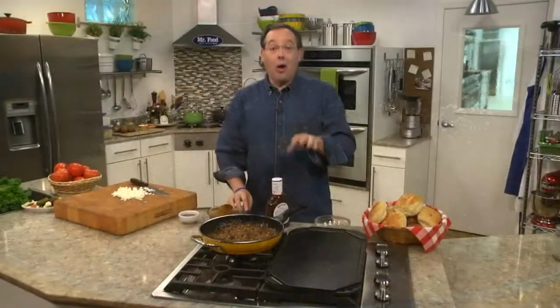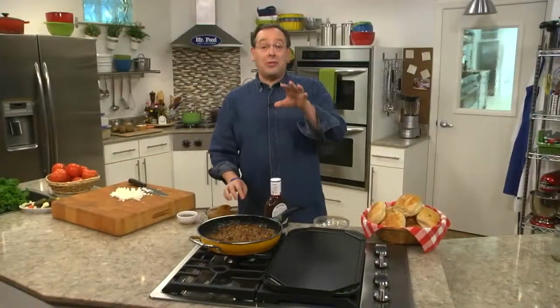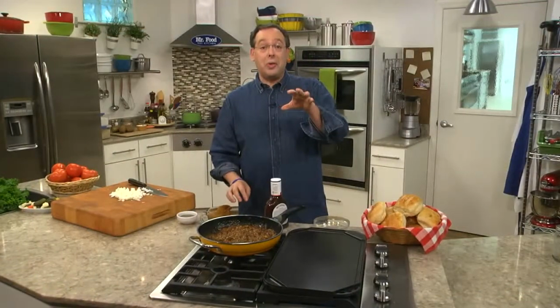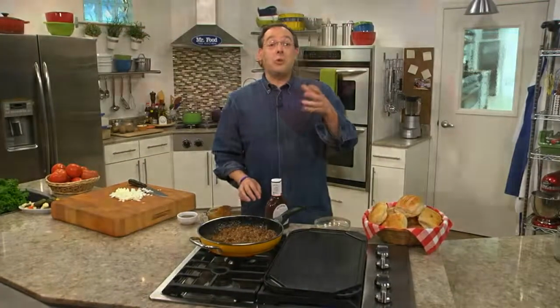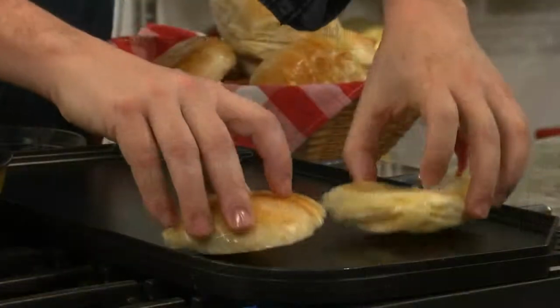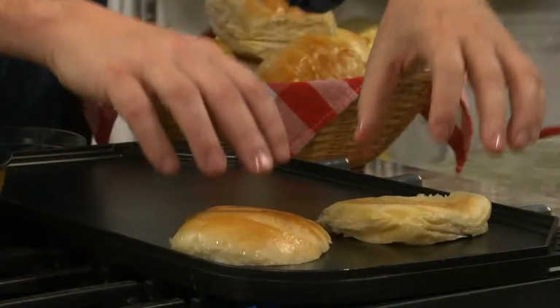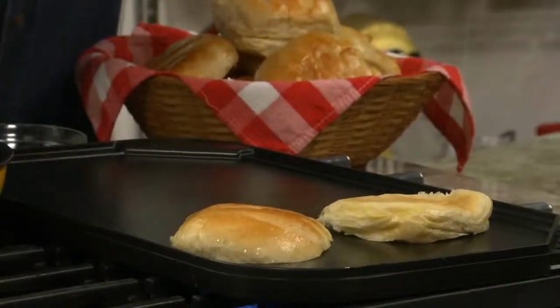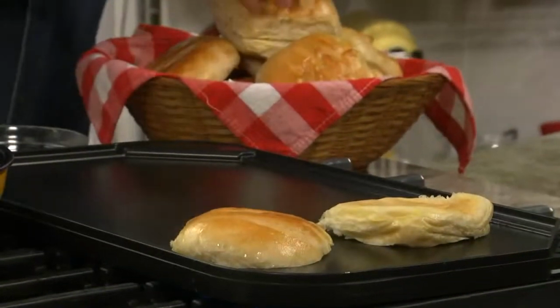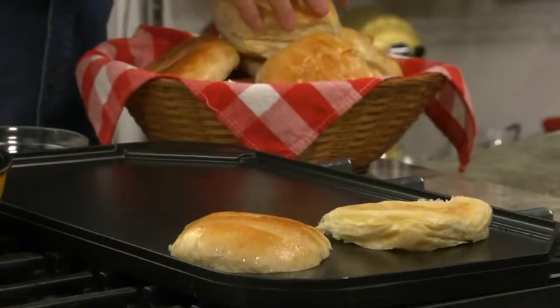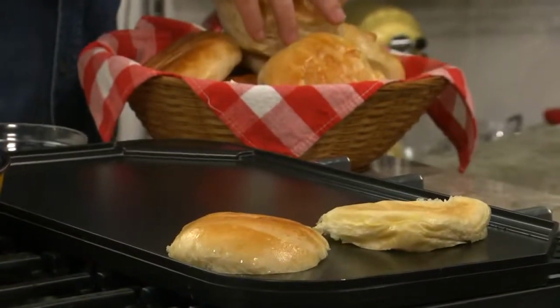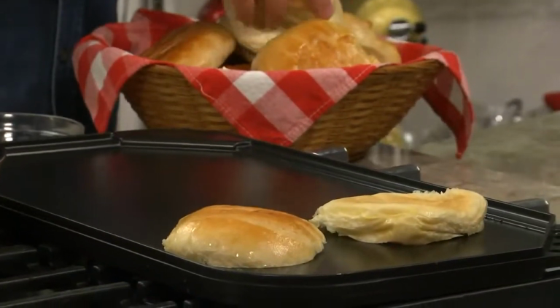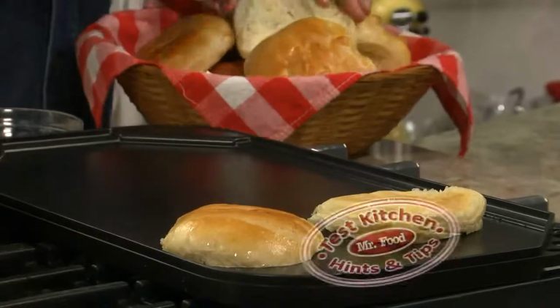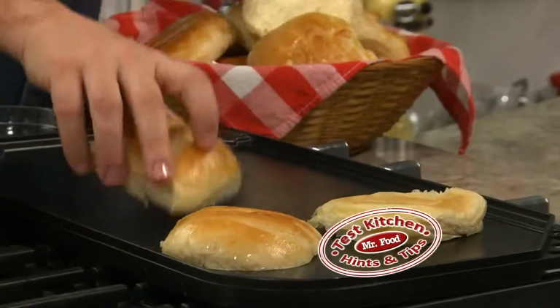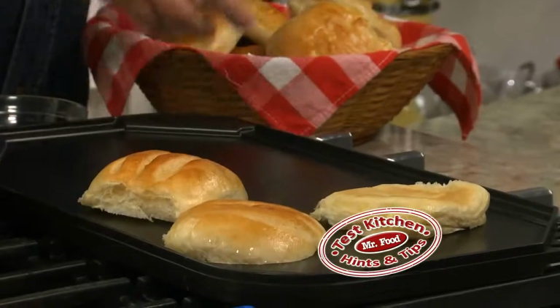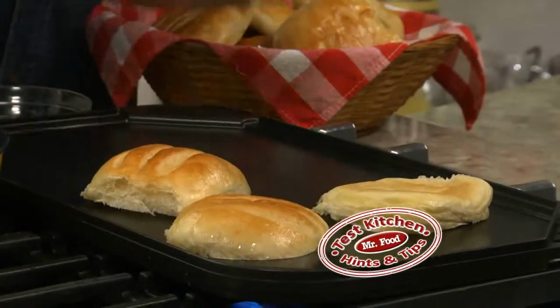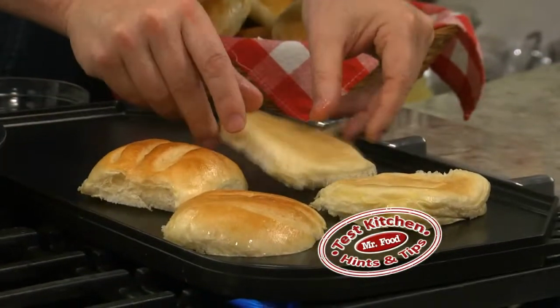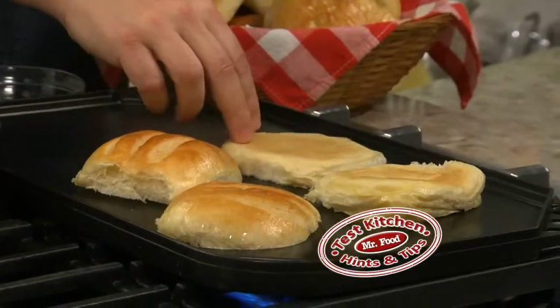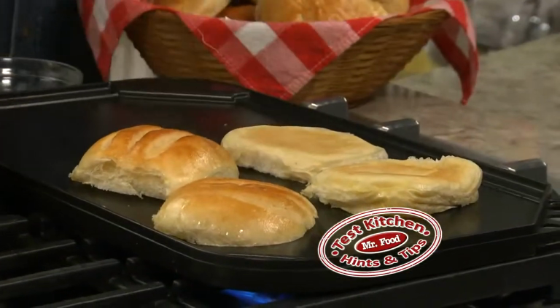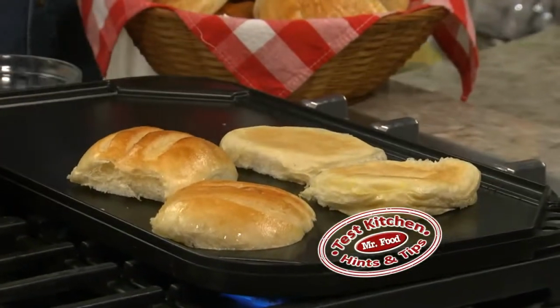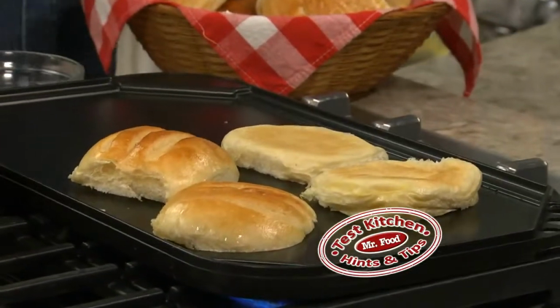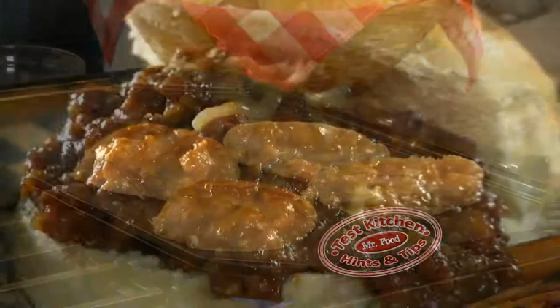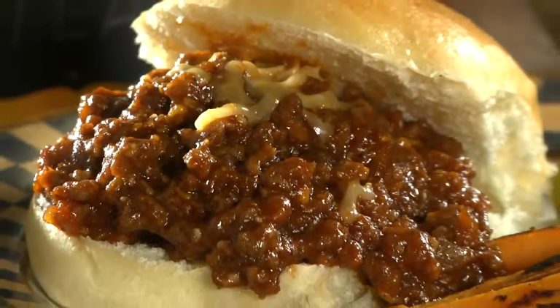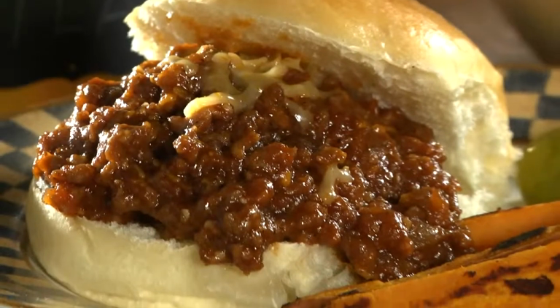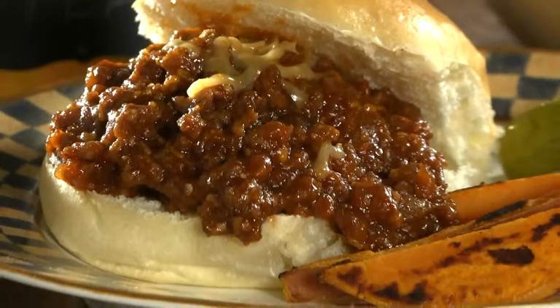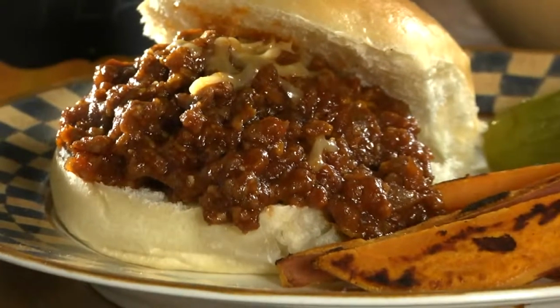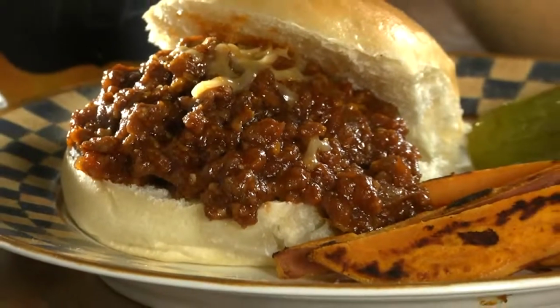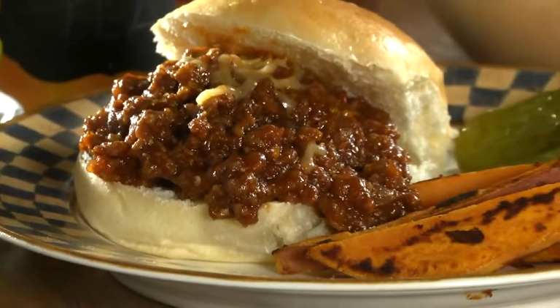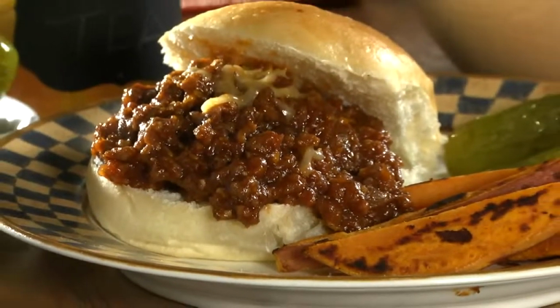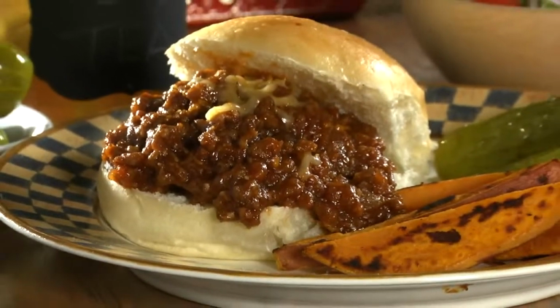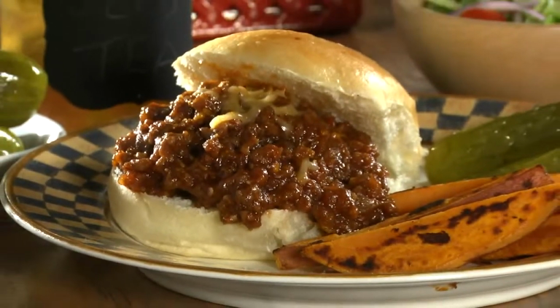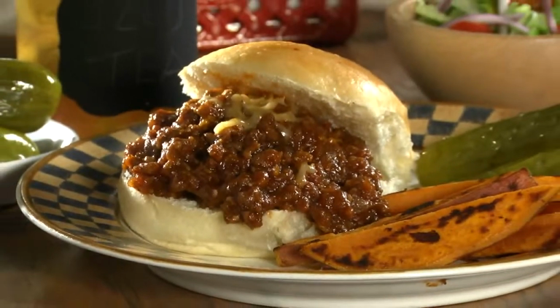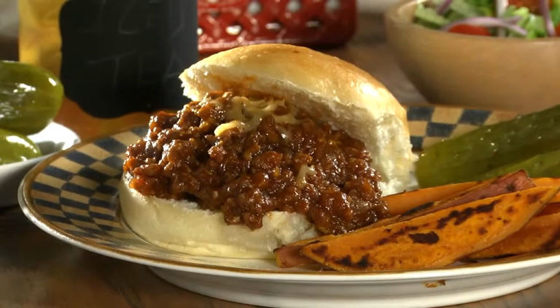To make this all melty and gooey, all that's left to do is toast a few hamburger buns, and dinner is ready to serve. We discovered that toasting them keeps our rolls from getting soggy. When it's time to eat, simply spoon this cheesy, meaty filling onto the buns and dig in.